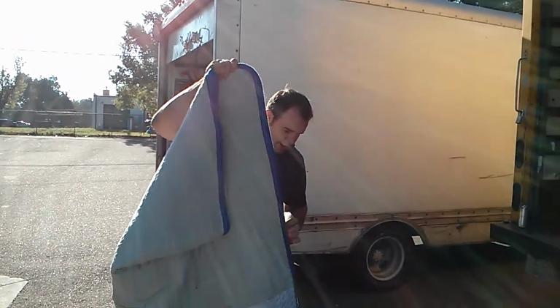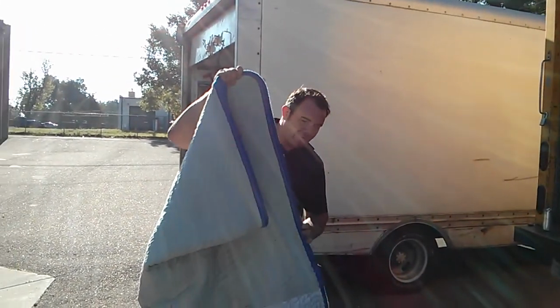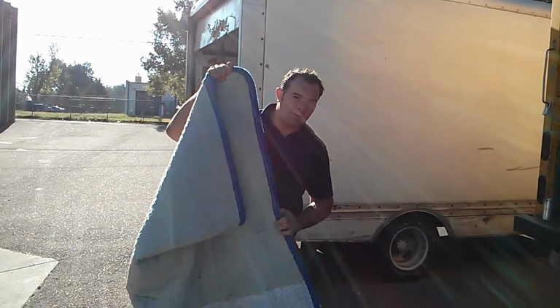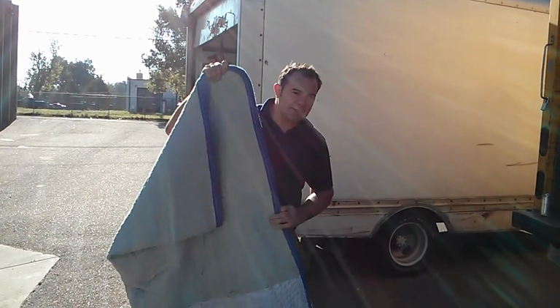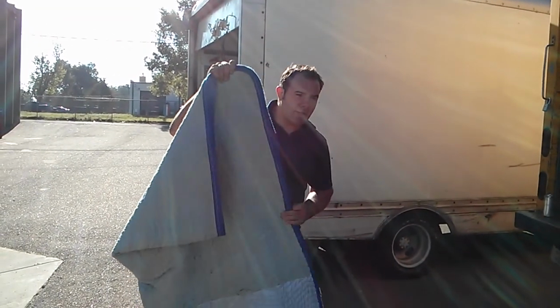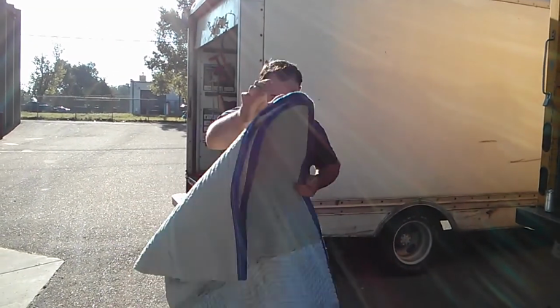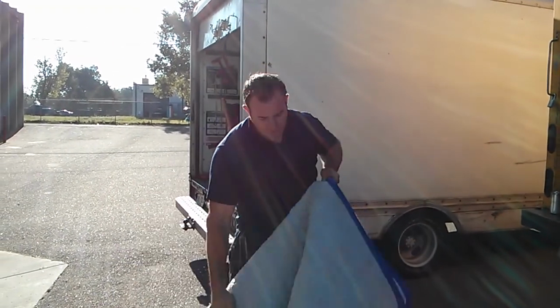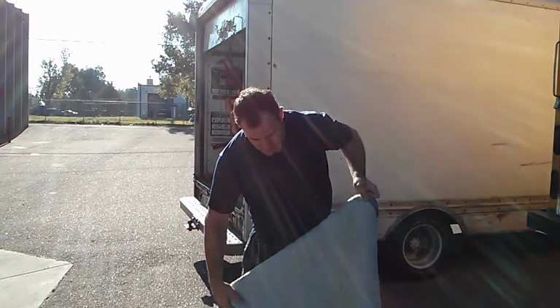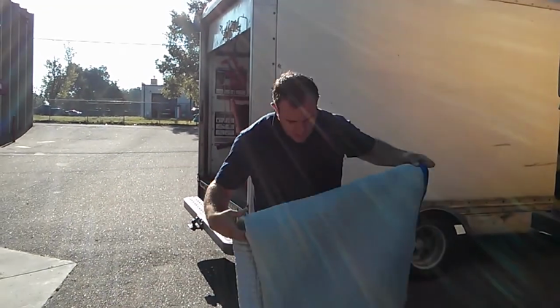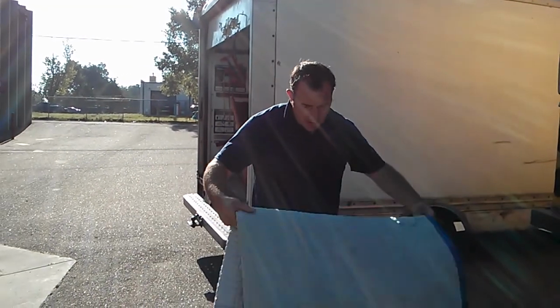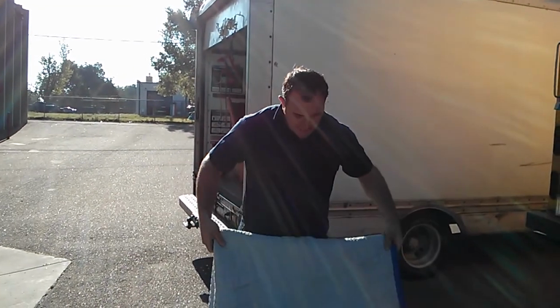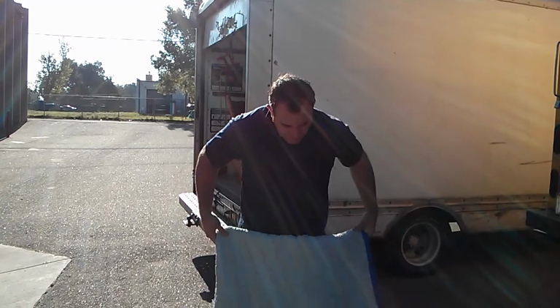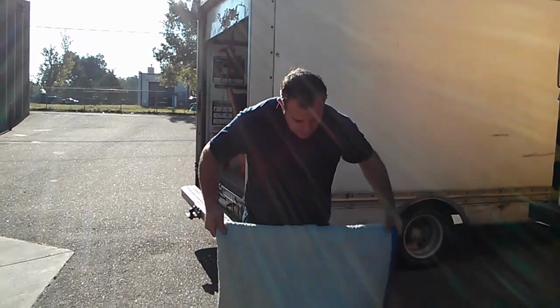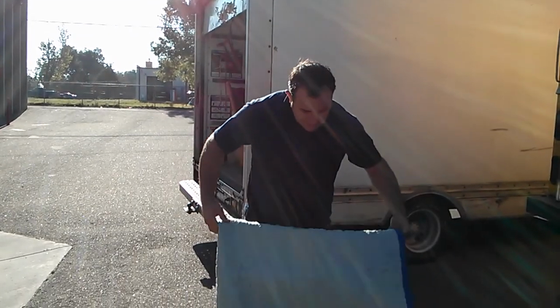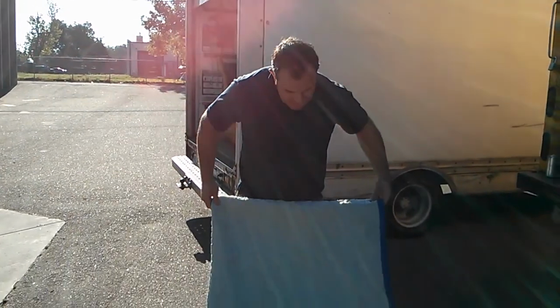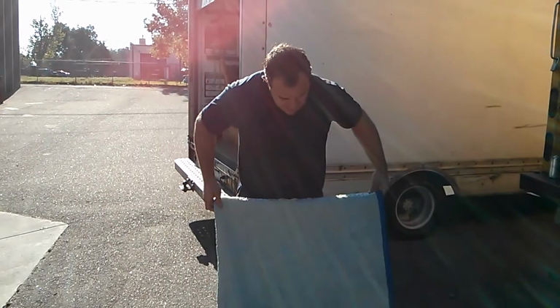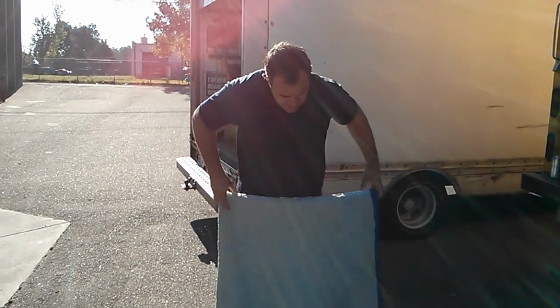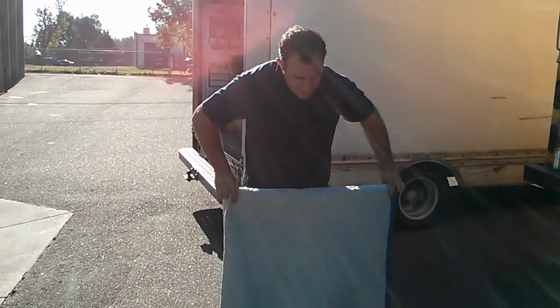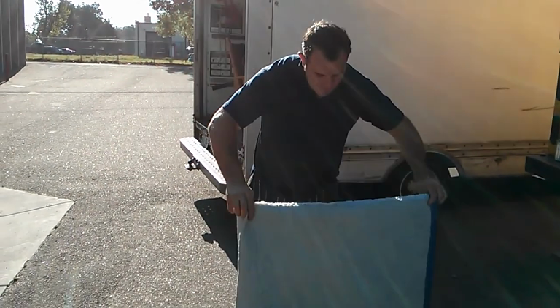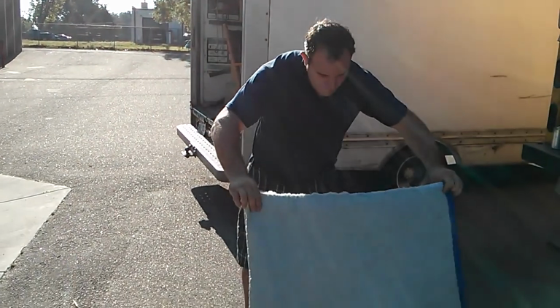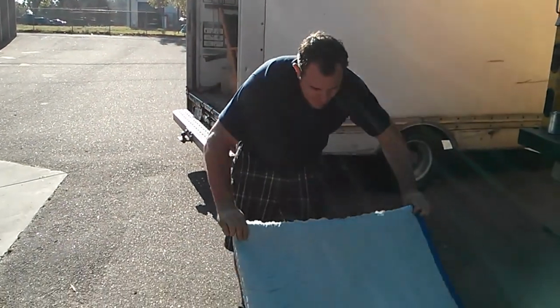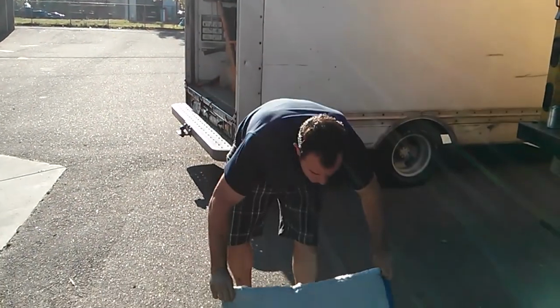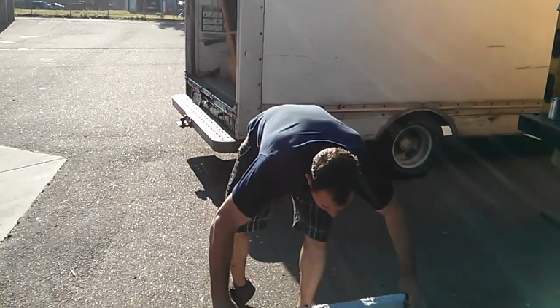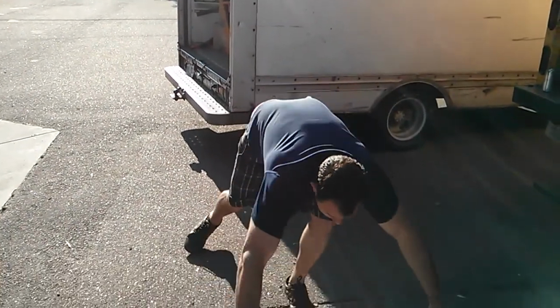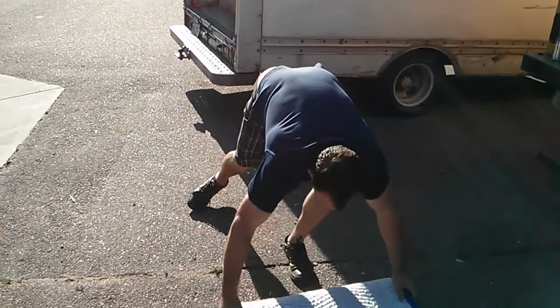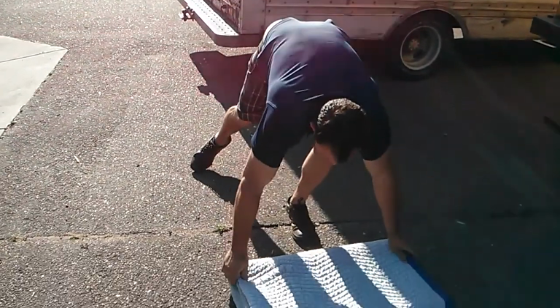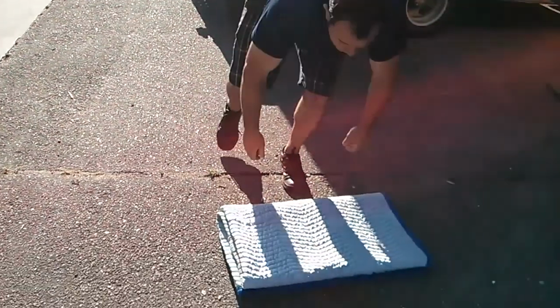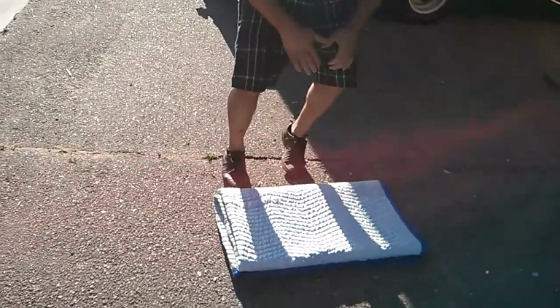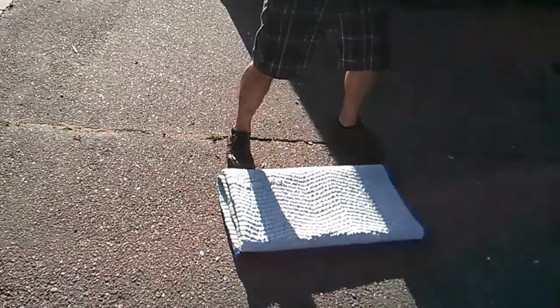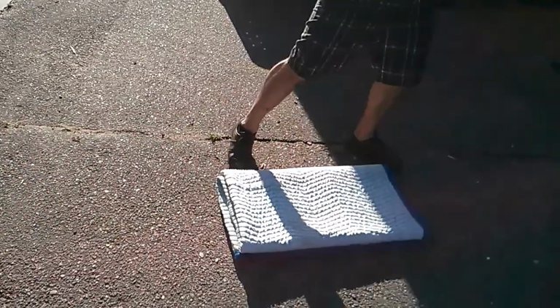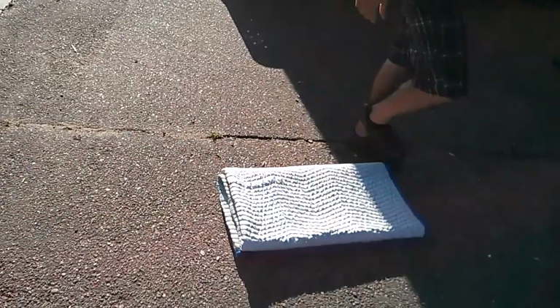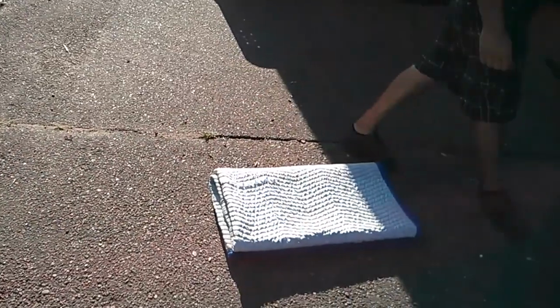If you fold them all the same way every time, they'll develop creases. And then they'll be easier to fold, and they'll drape over the furniture easier.